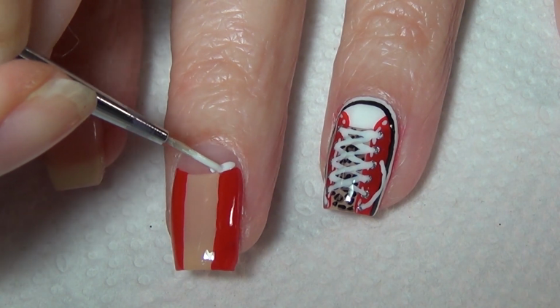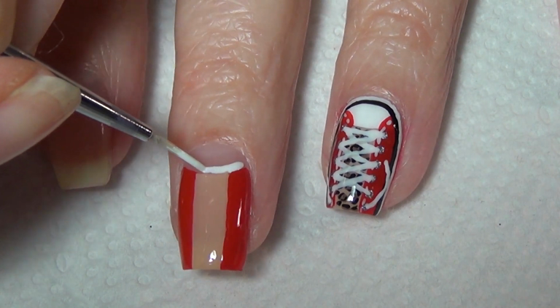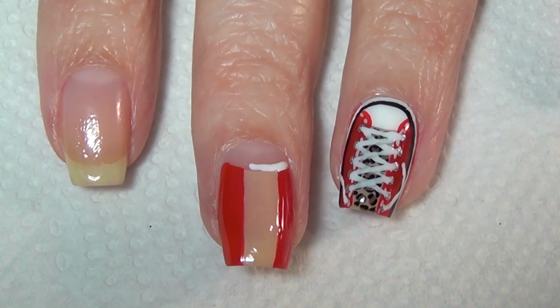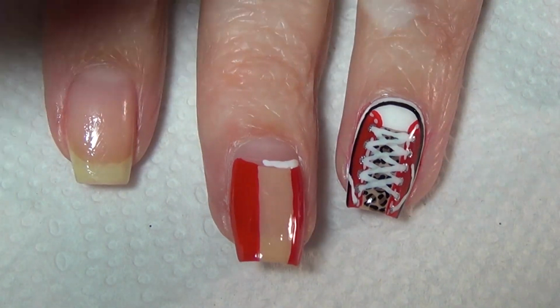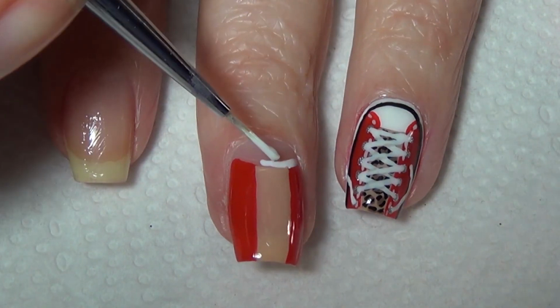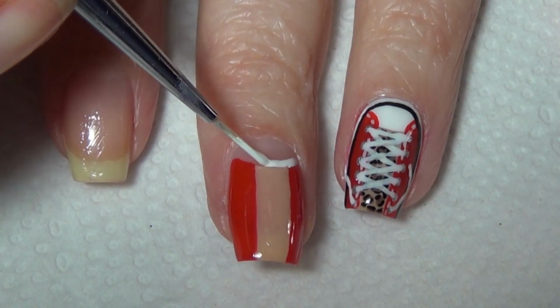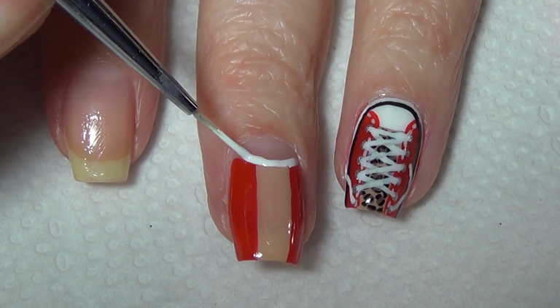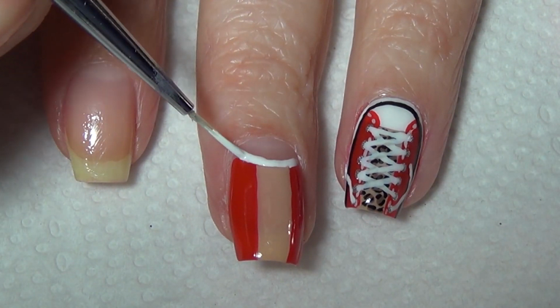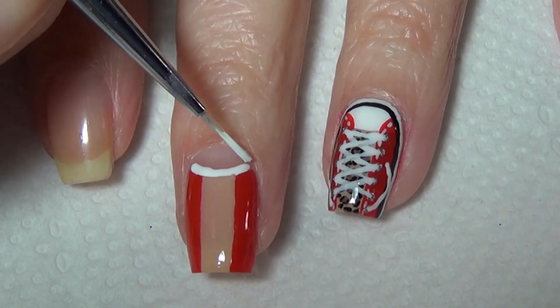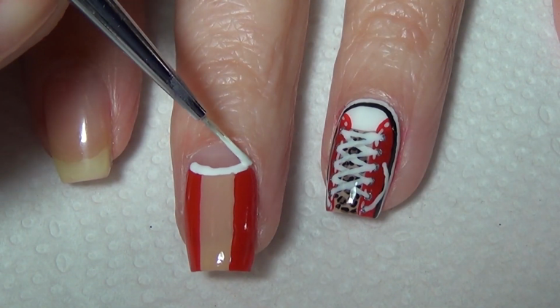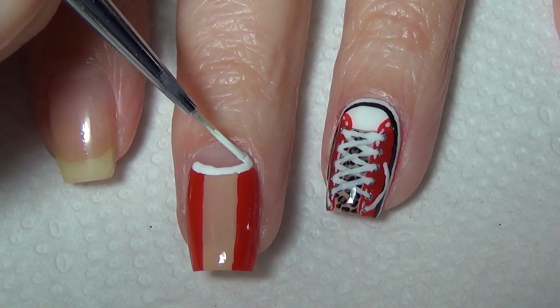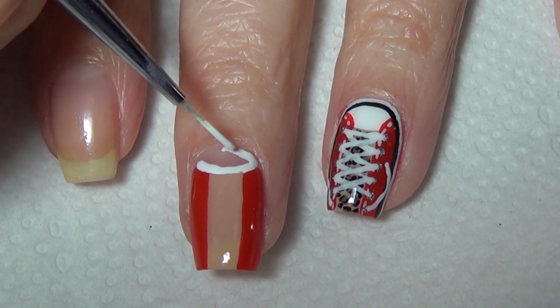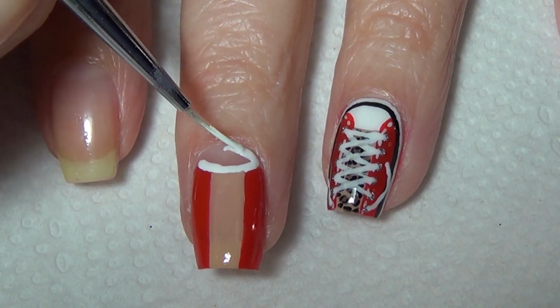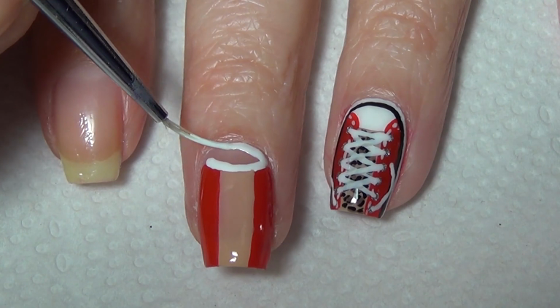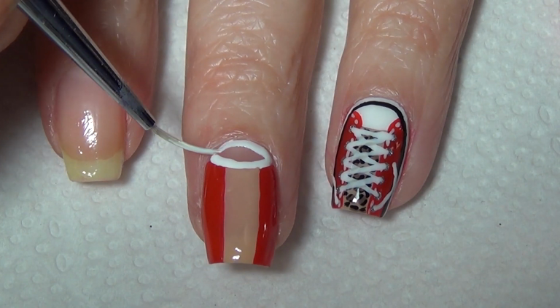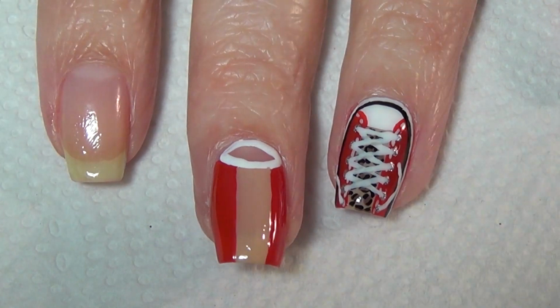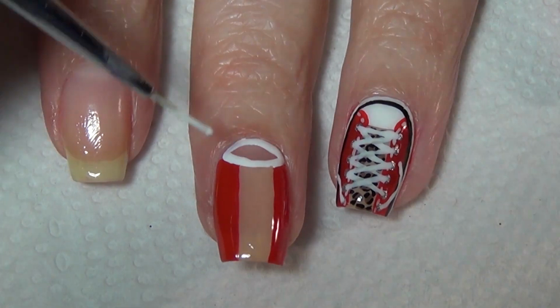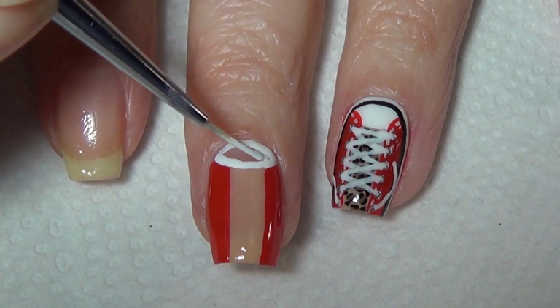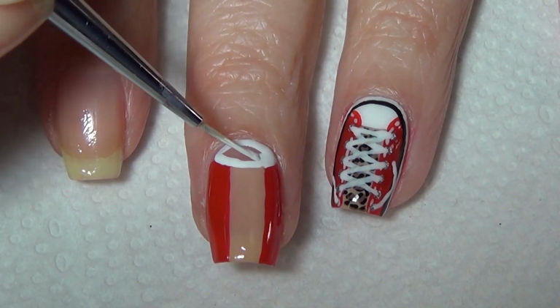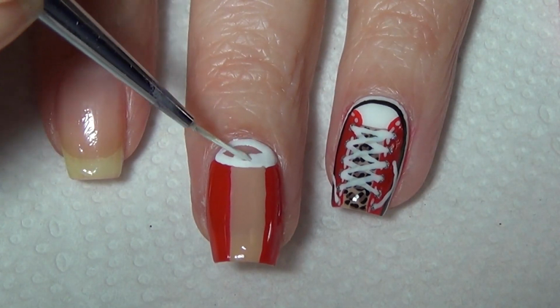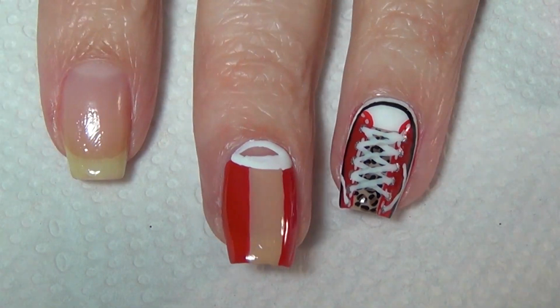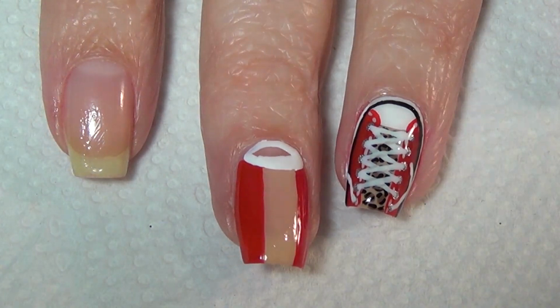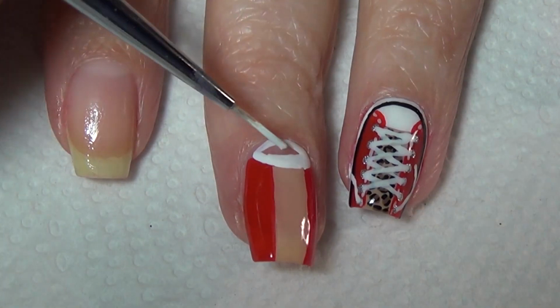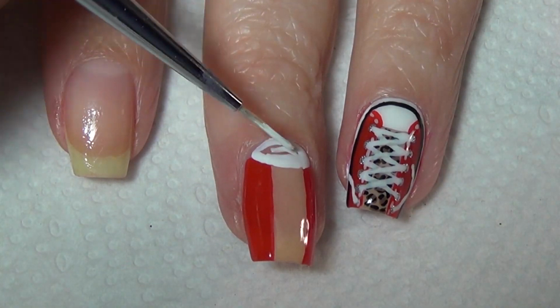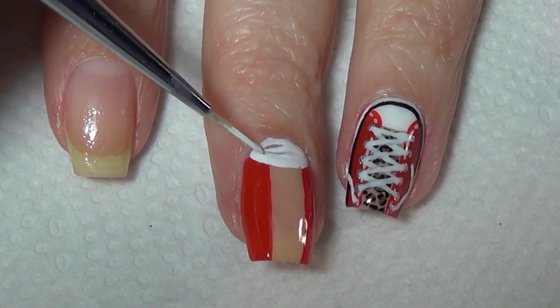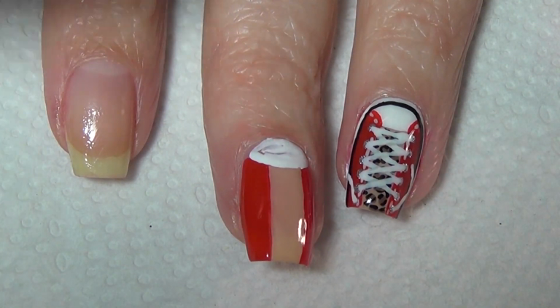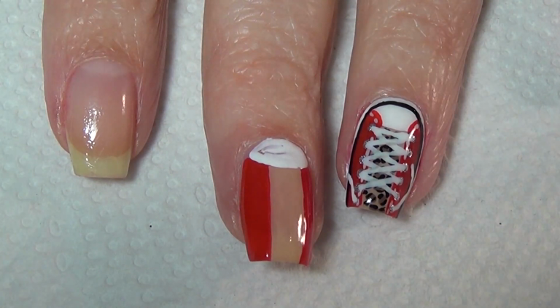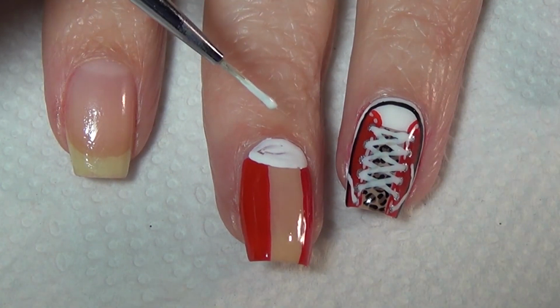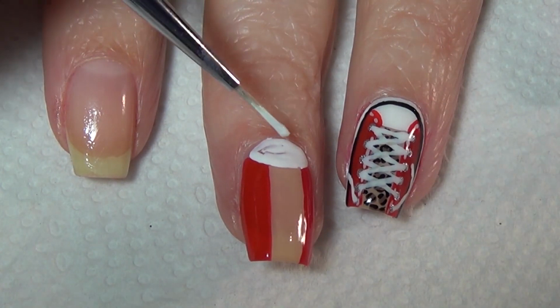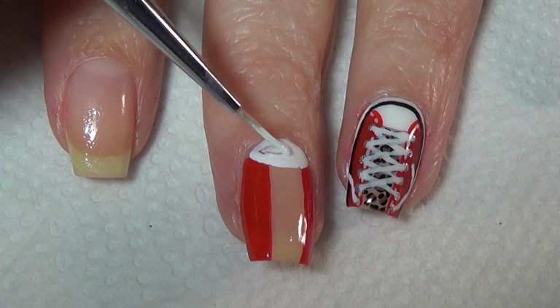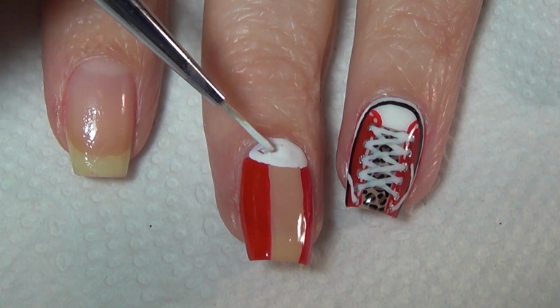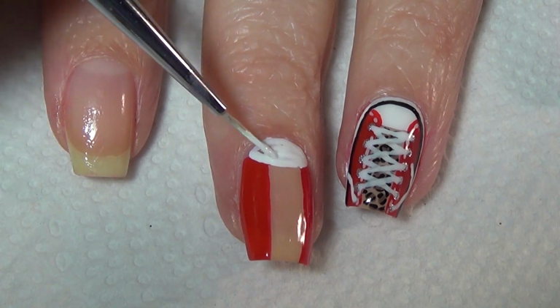Fill in your half-moon with a thinner brush and white polish. If you don't have nail vinyls, check out my tutorial on how to complete the half-moon mani — I'll include a link below to that tutorial for you.